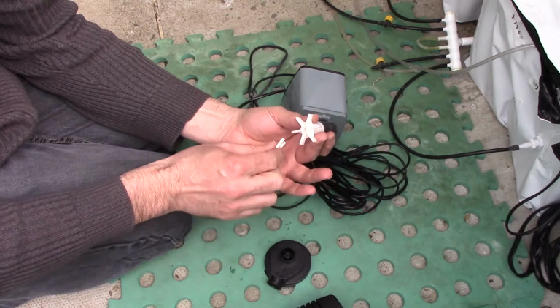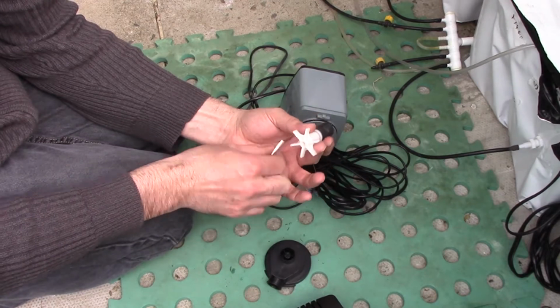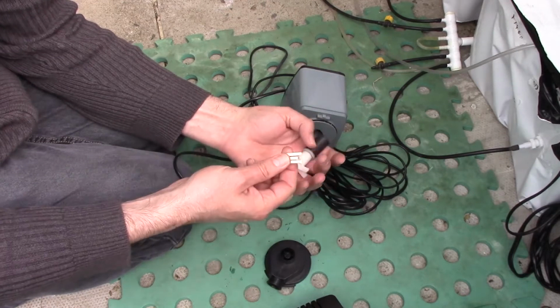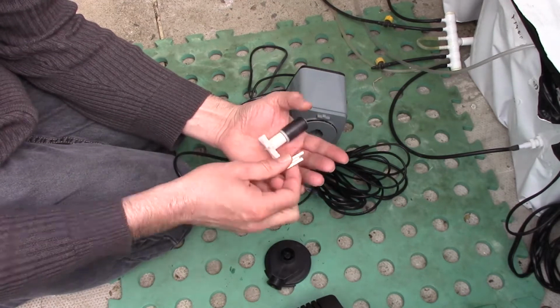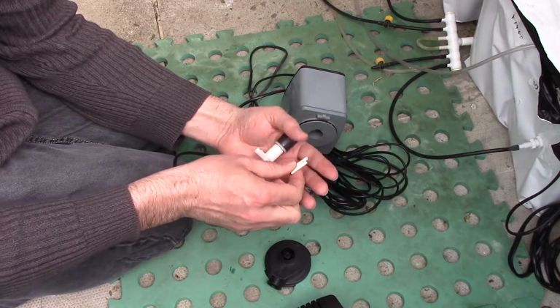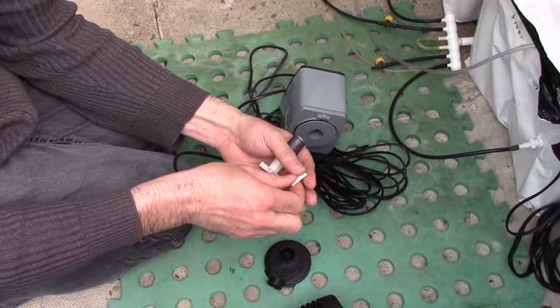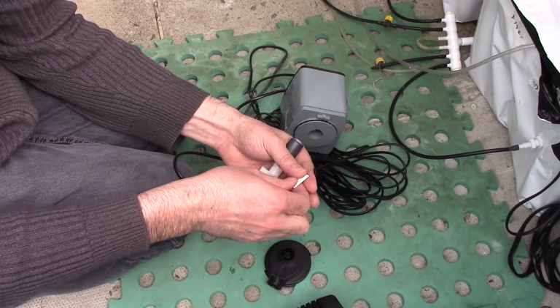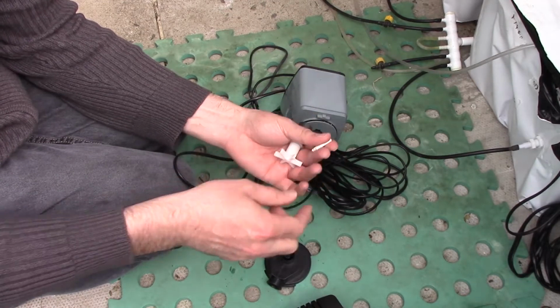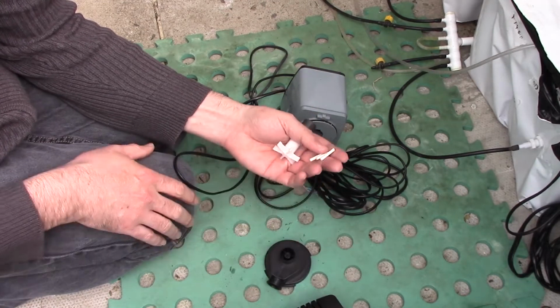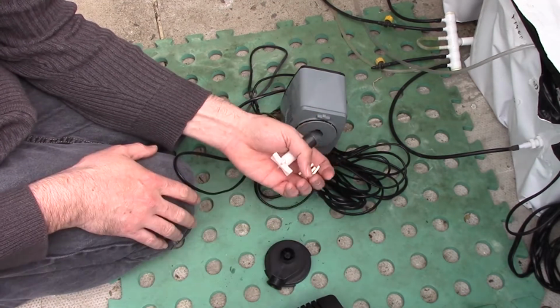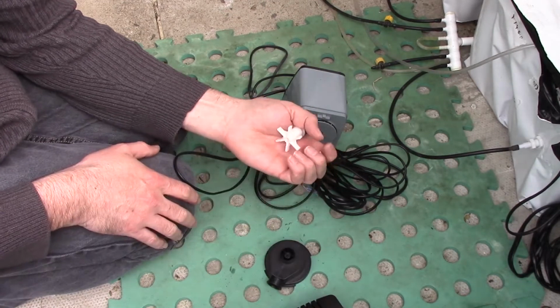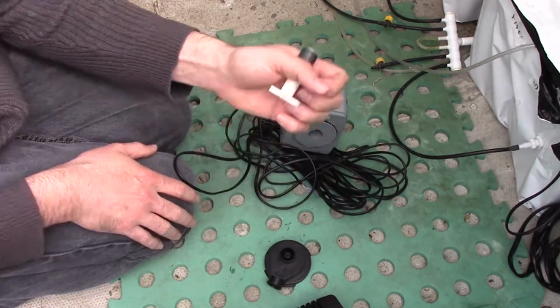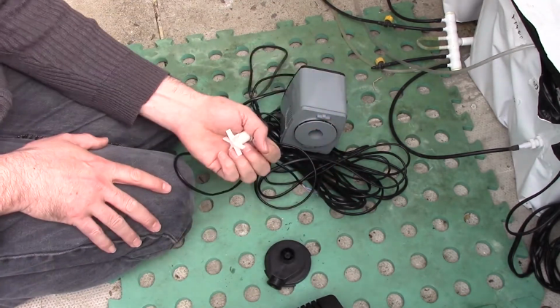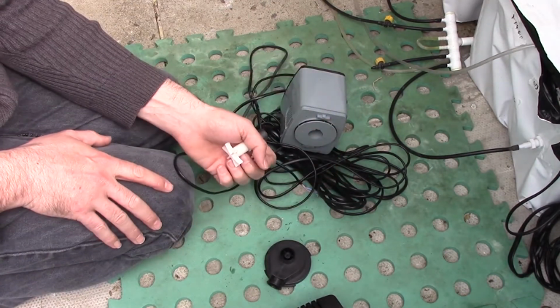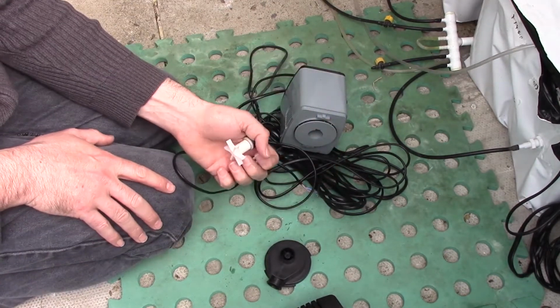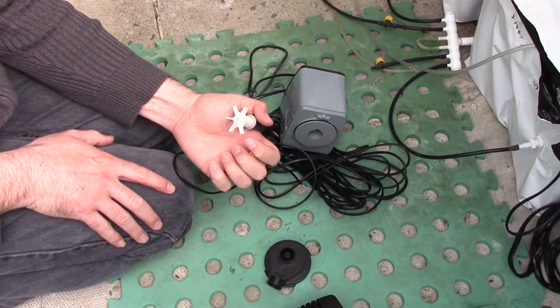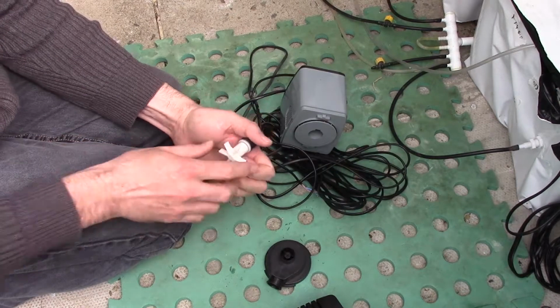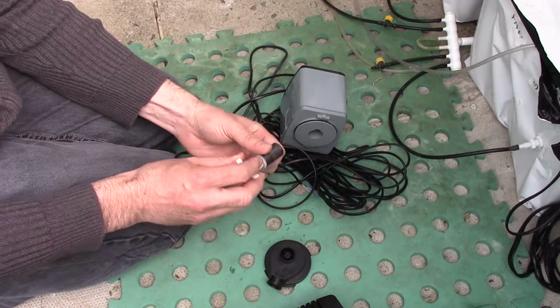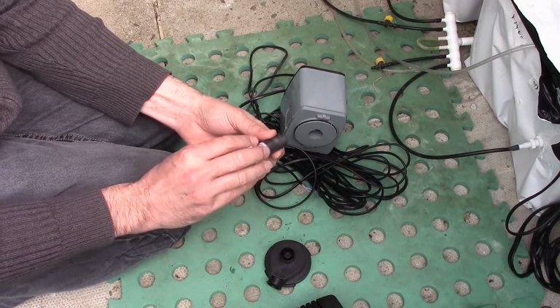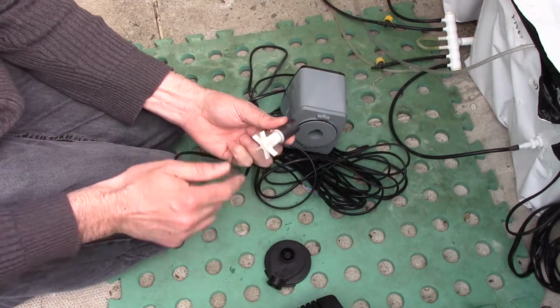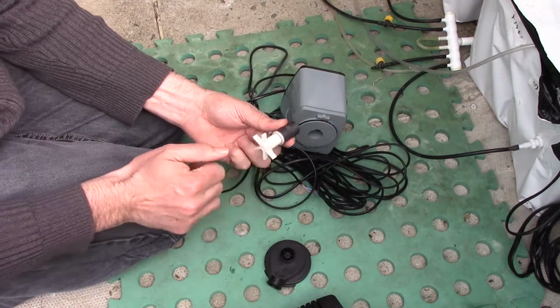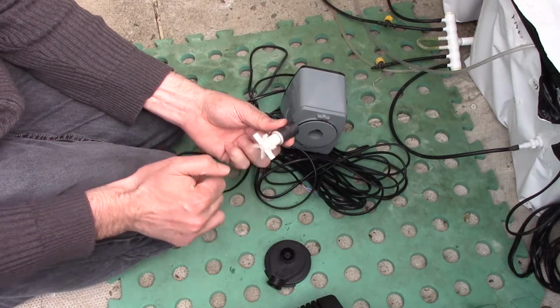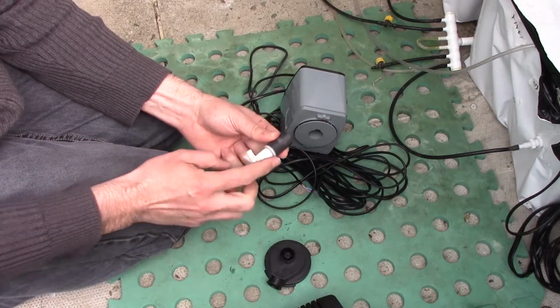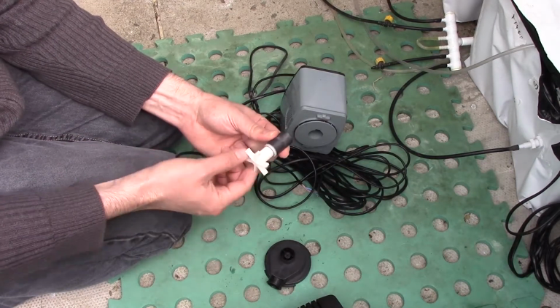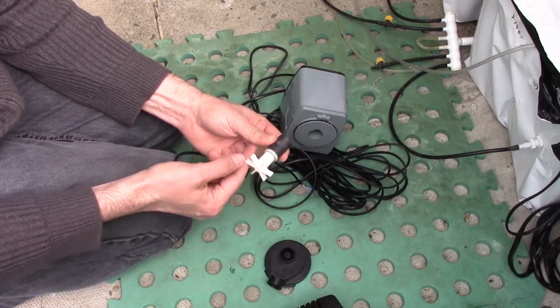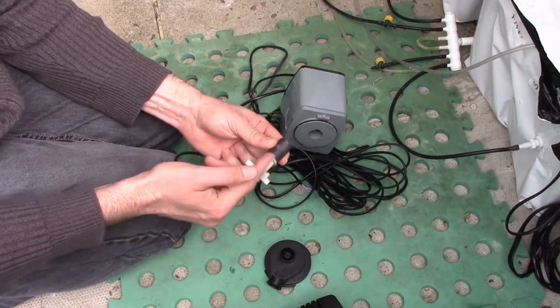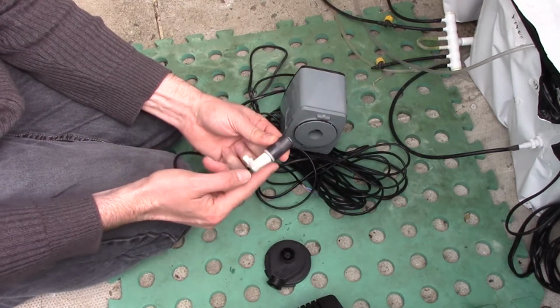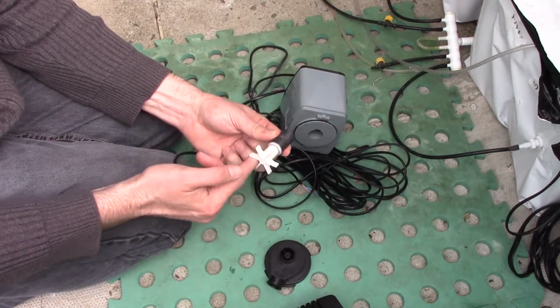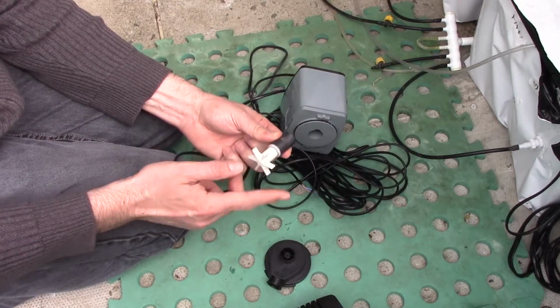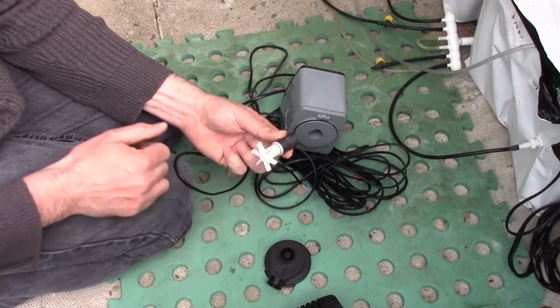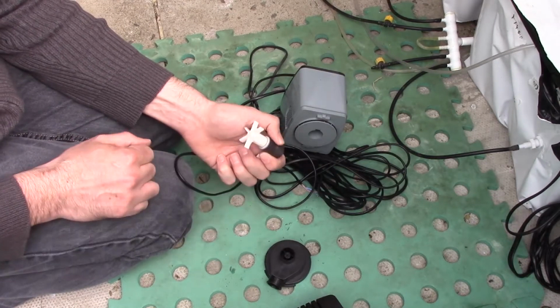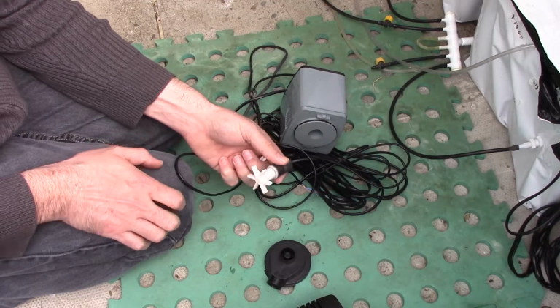I've kind of failed in my own 'design it to go wrong' principle here, because I had no kind of monitoring on these pumps. So I'll have to think about that and see if I can work out something suitable.